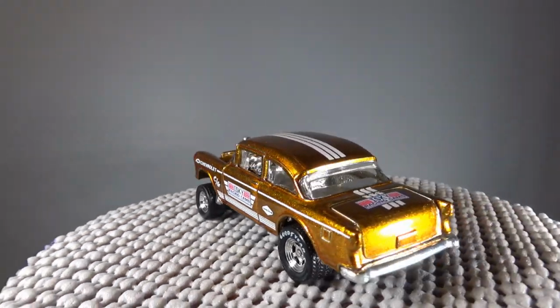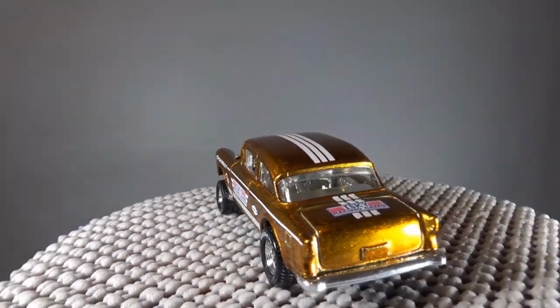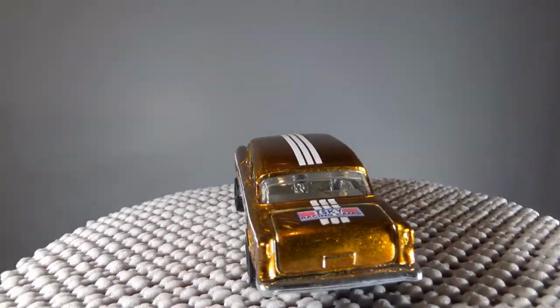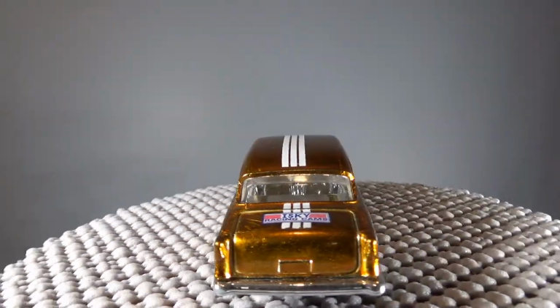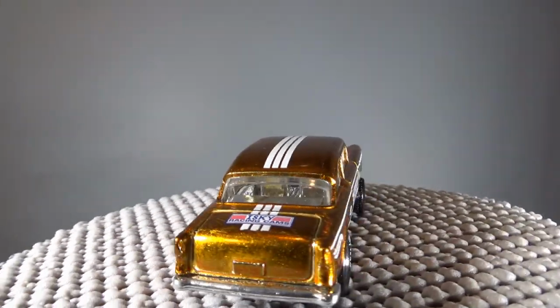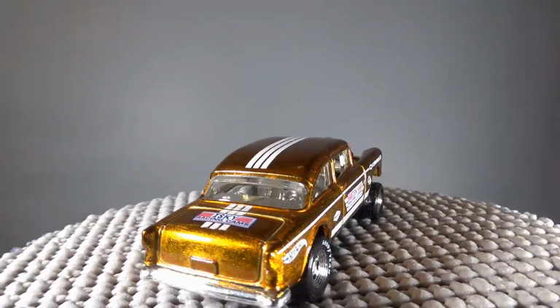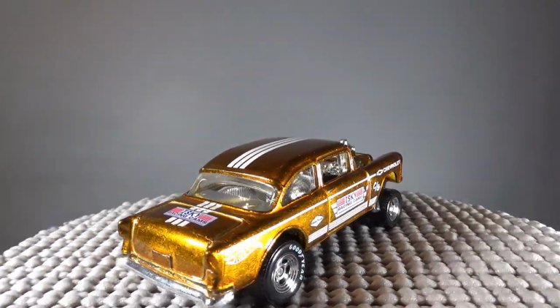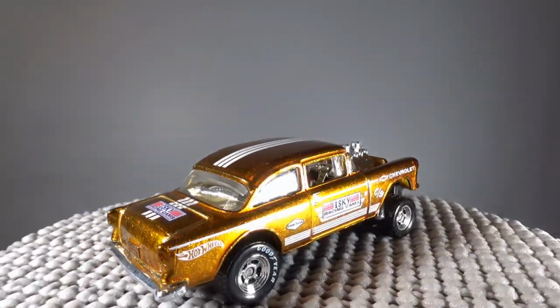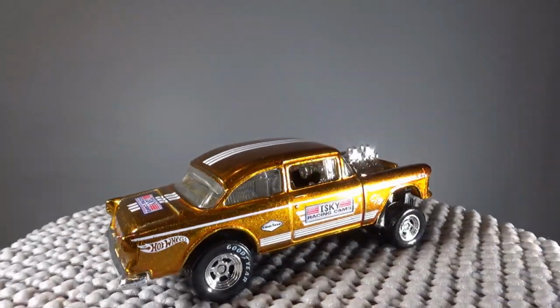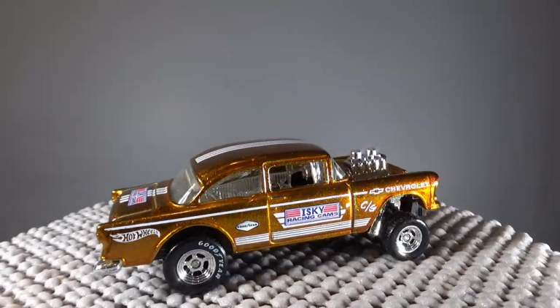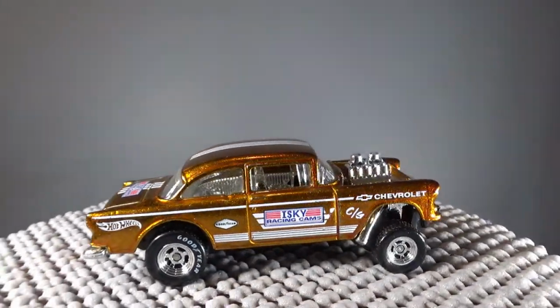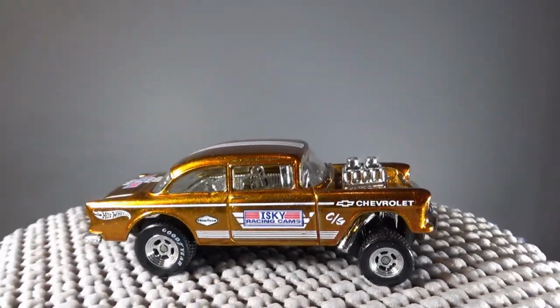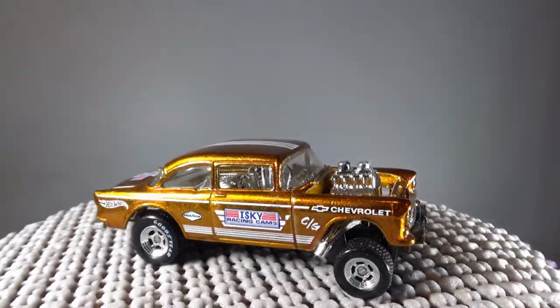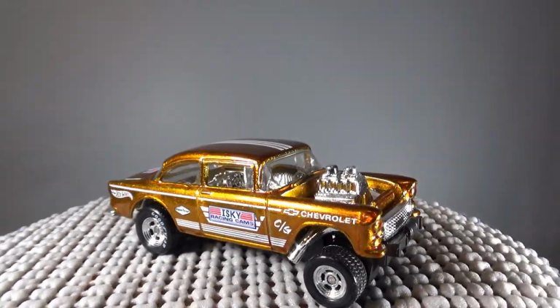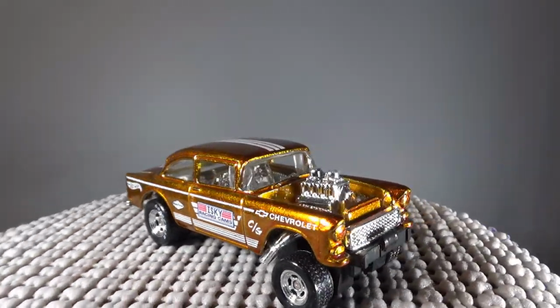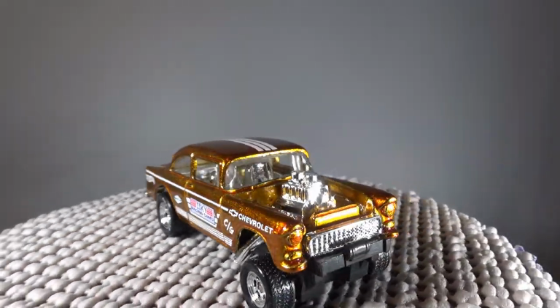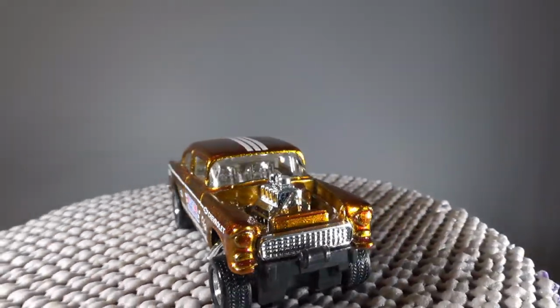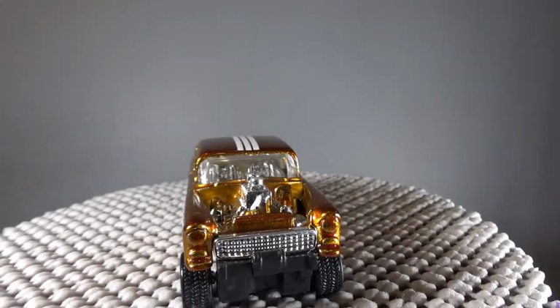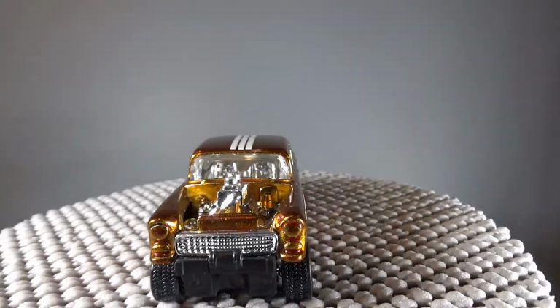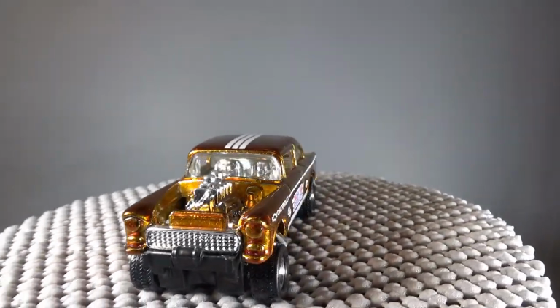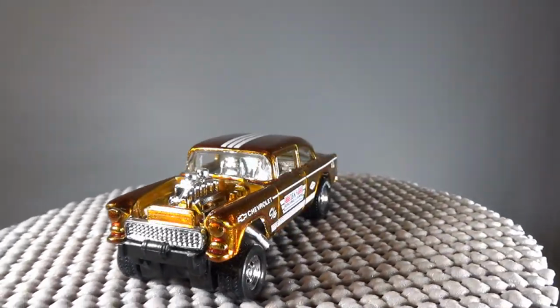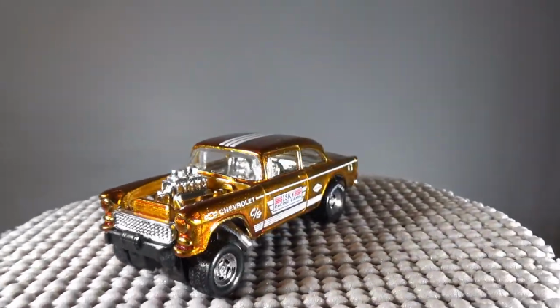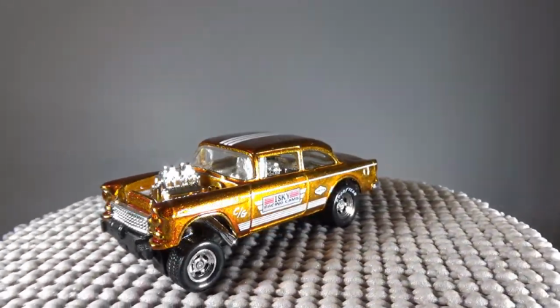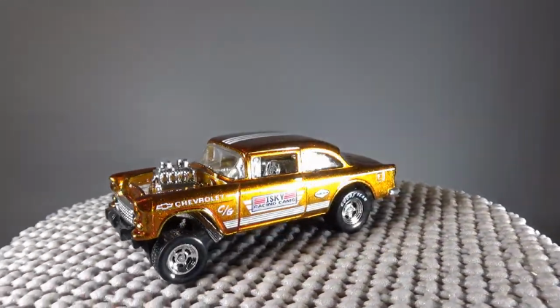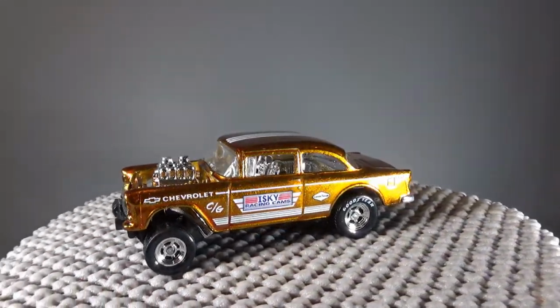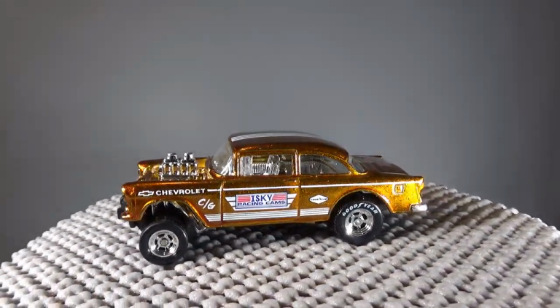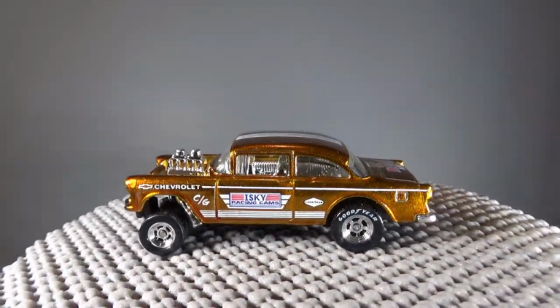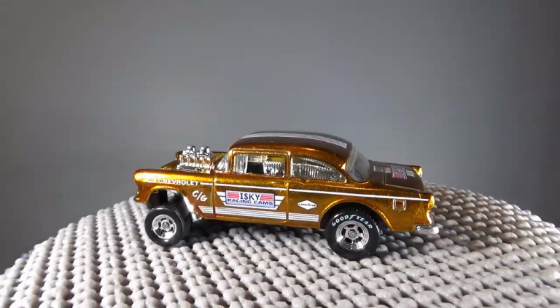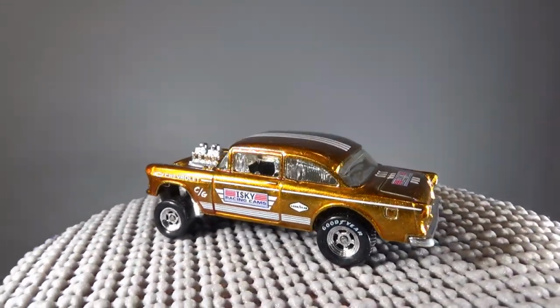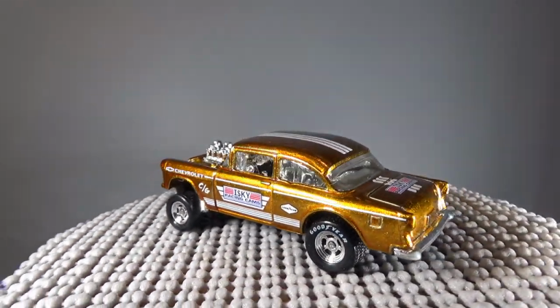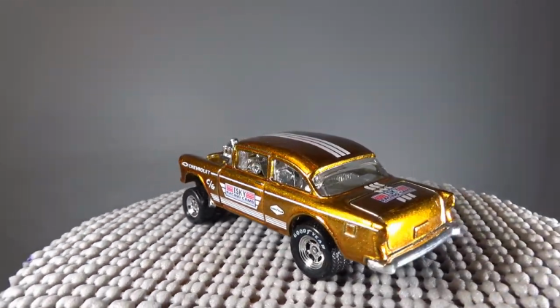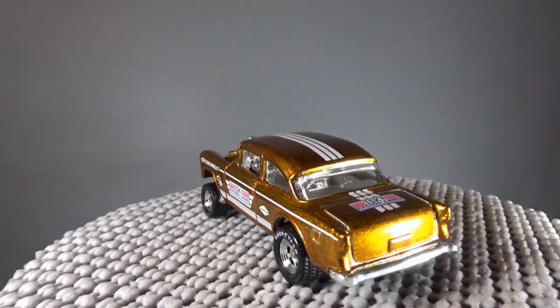But they made a lot of these, so be patient and the price will go down once they release the rest. In case you're wondering, this Gasser has a plastic base.